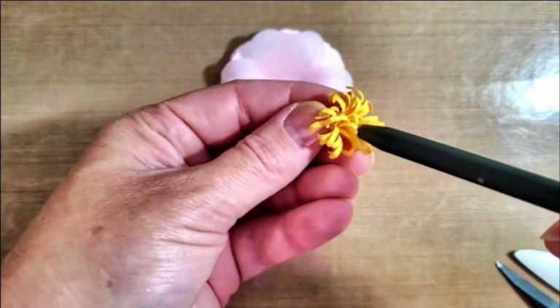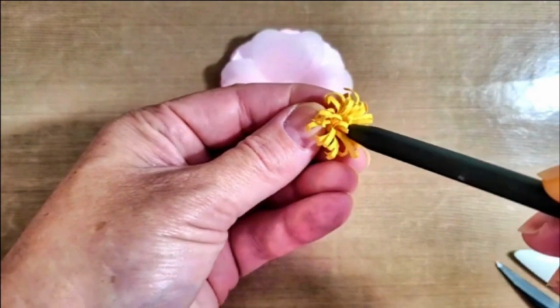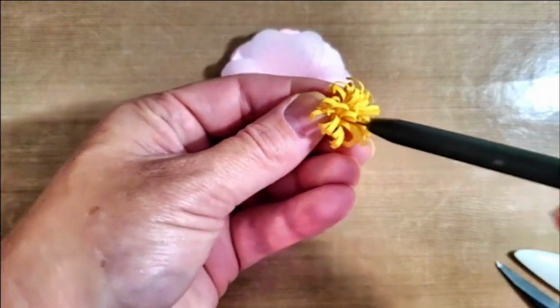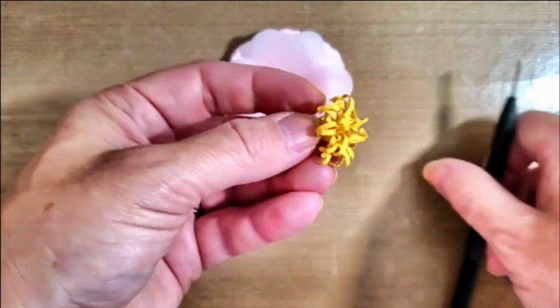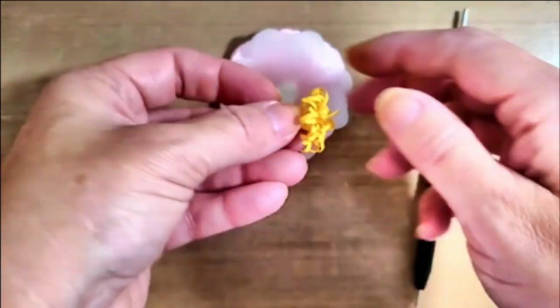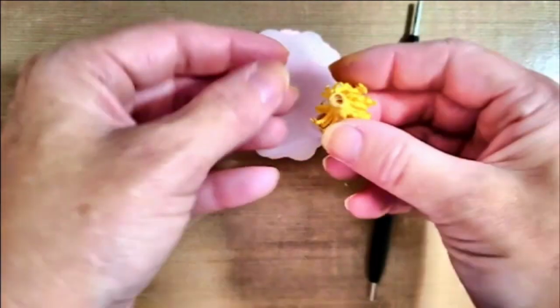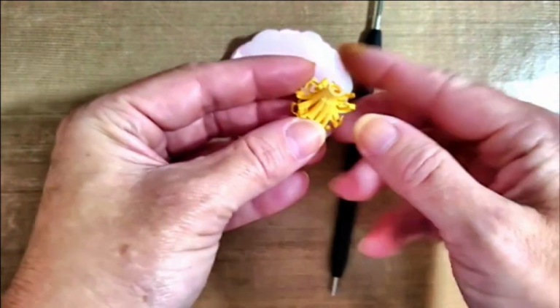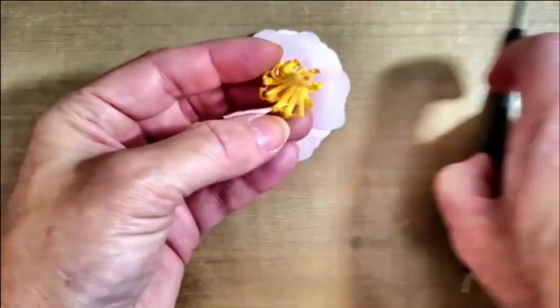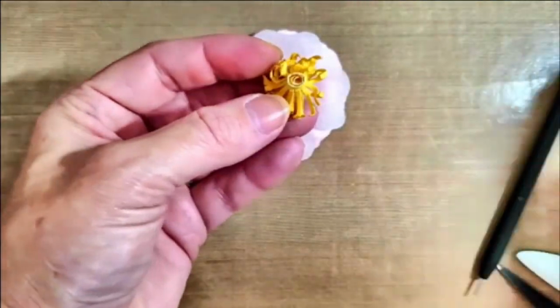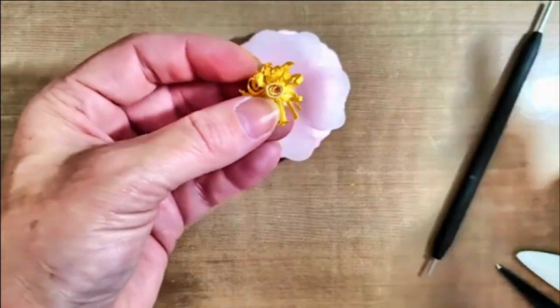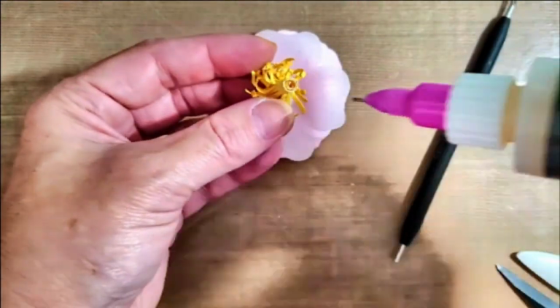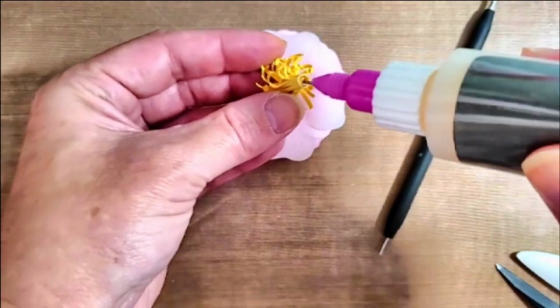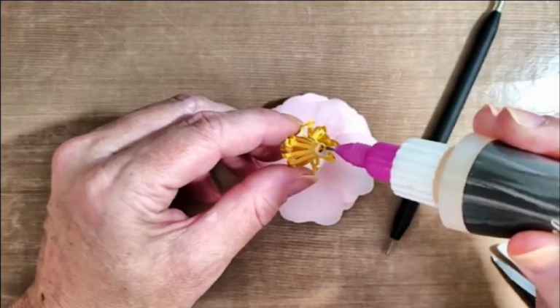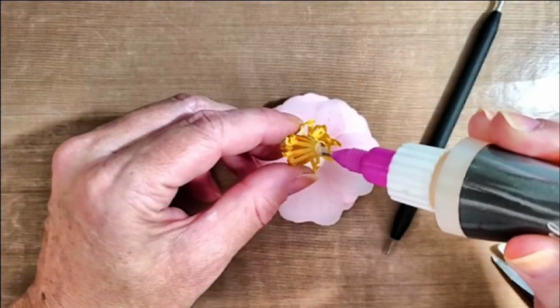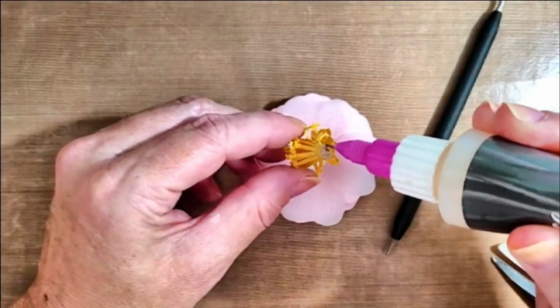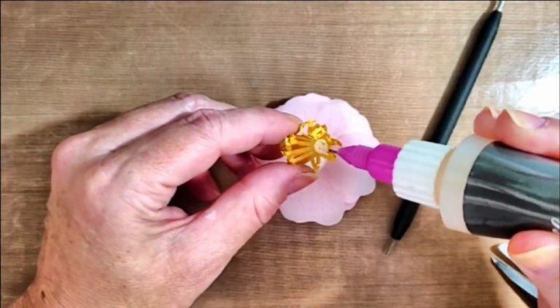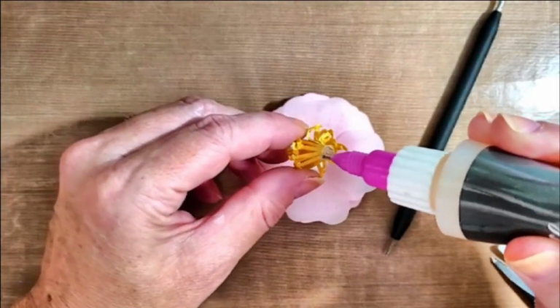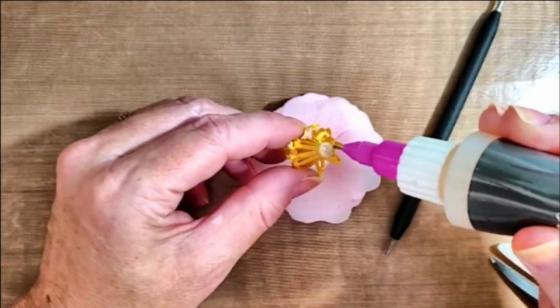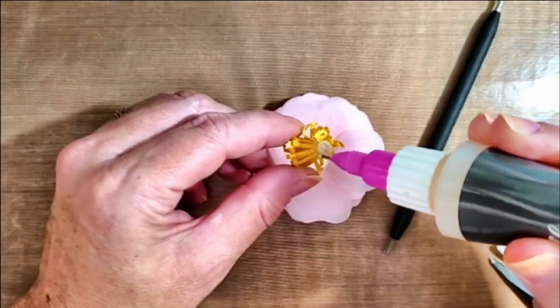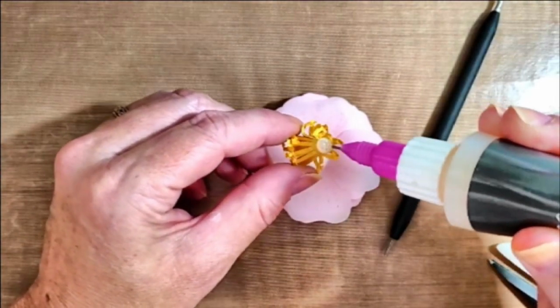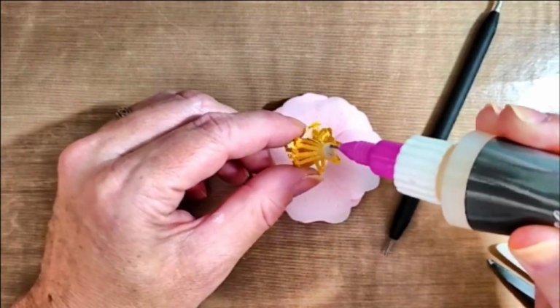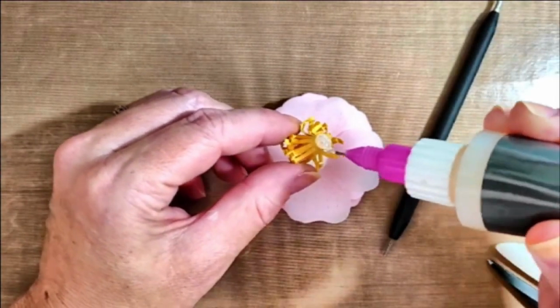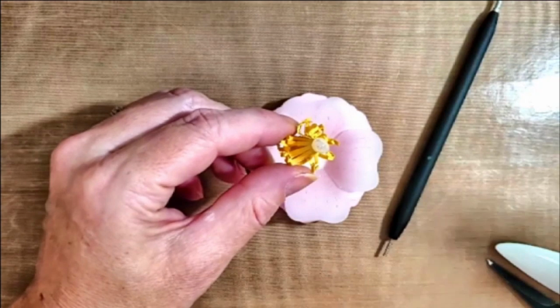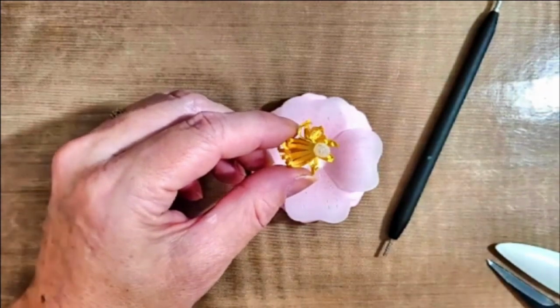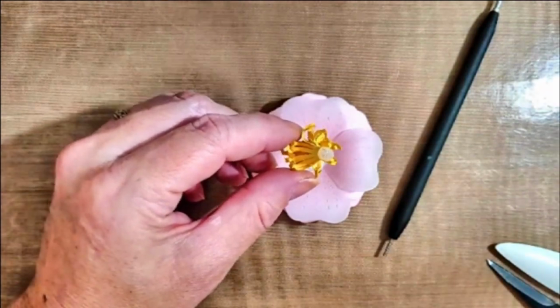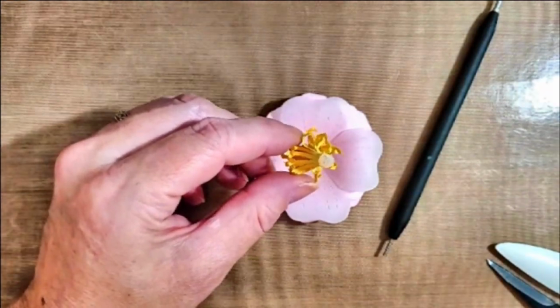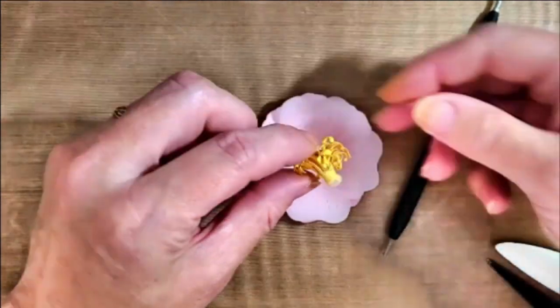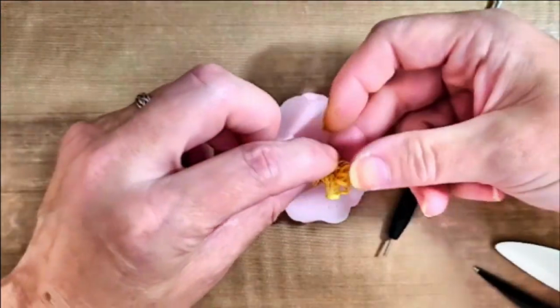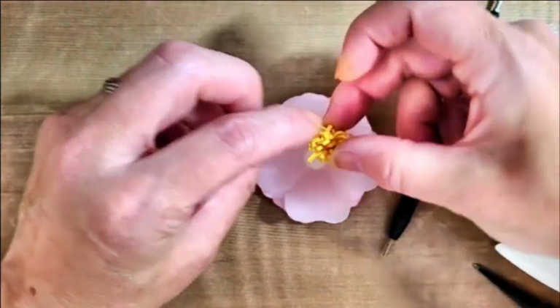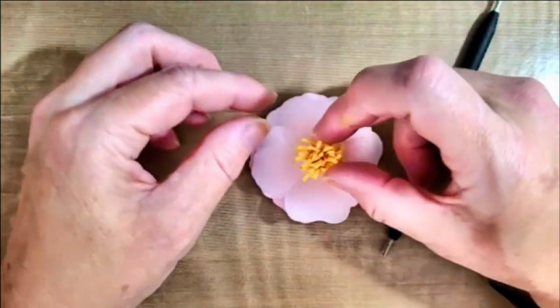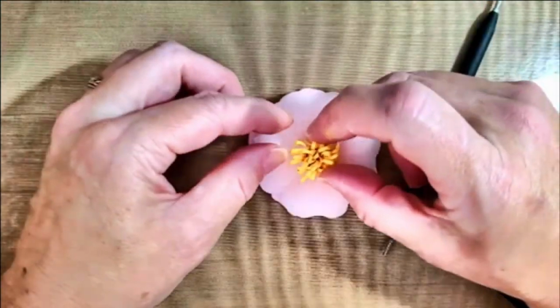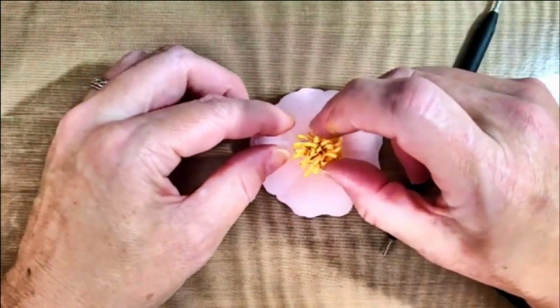I love the look that this little fringe die gives to the center of a flower — how fun is that! Once it's complete, I'm going to go ahead and grab some liquid glass again, apply it to the bottom of the fringe, and then add it to the center of my flower.